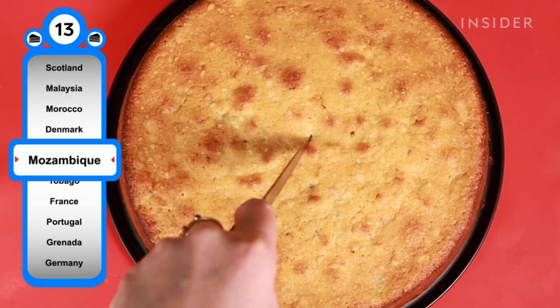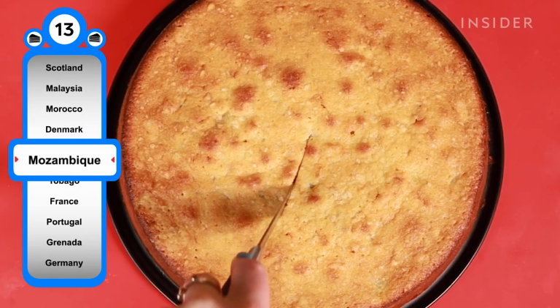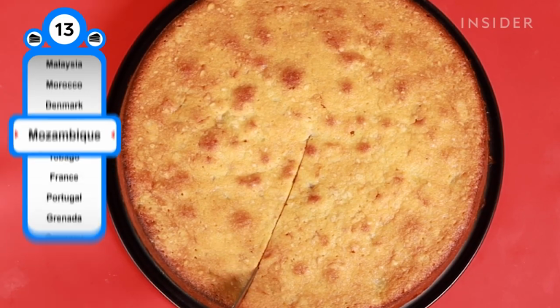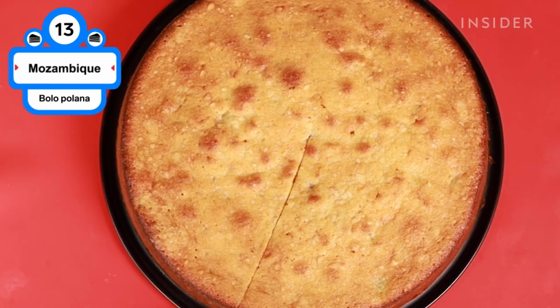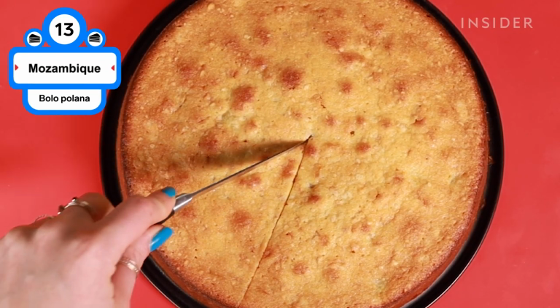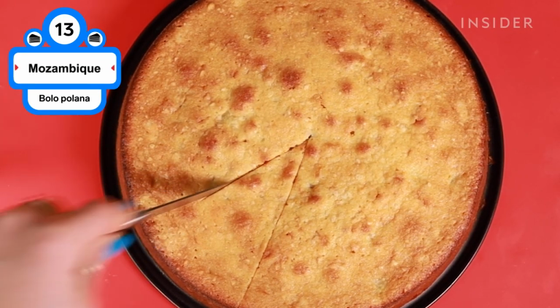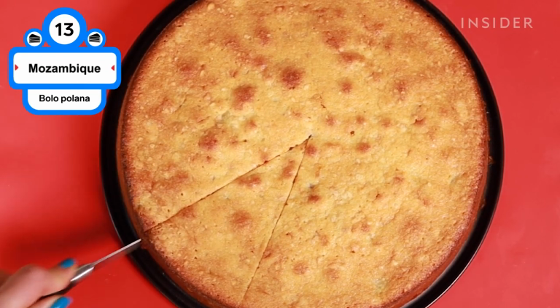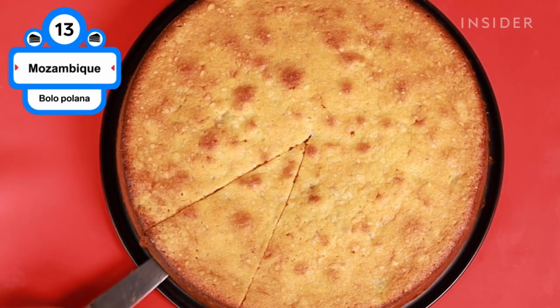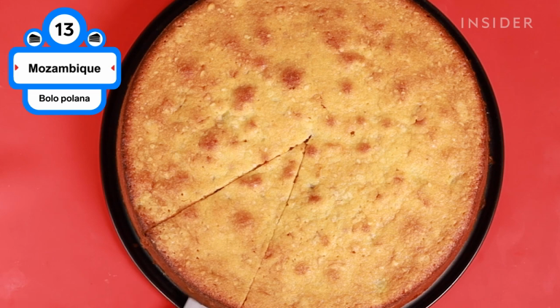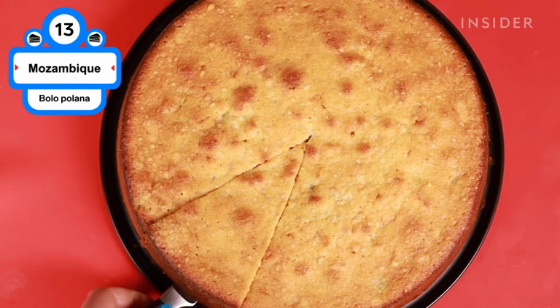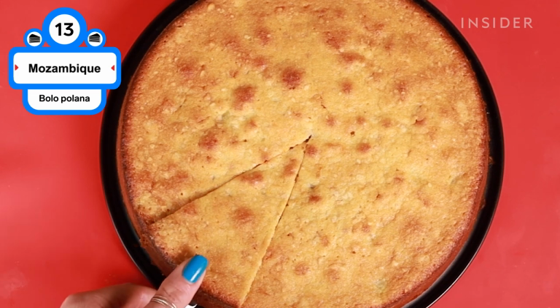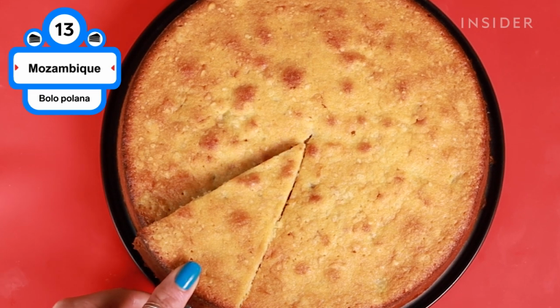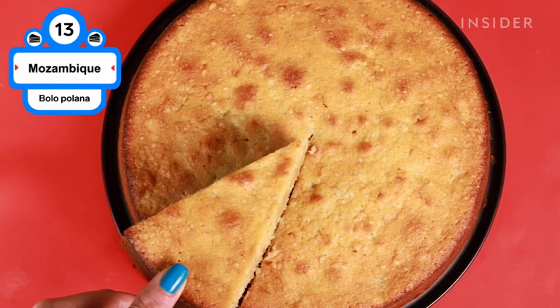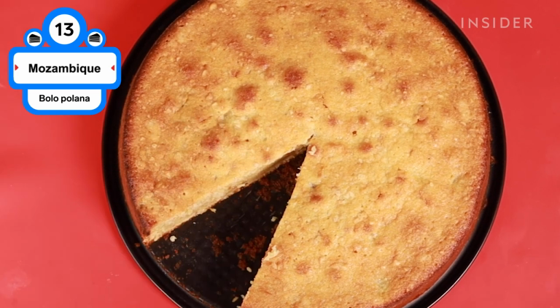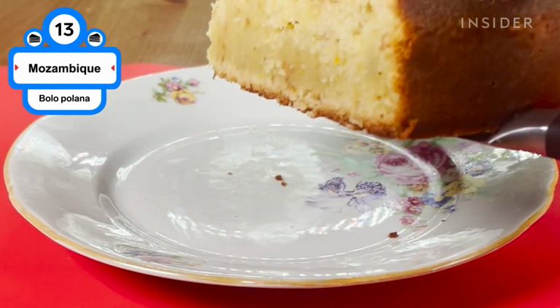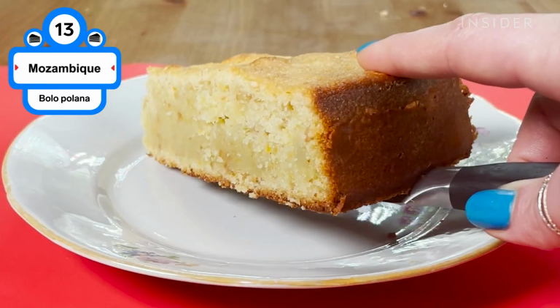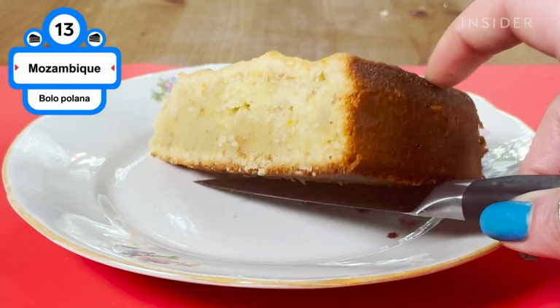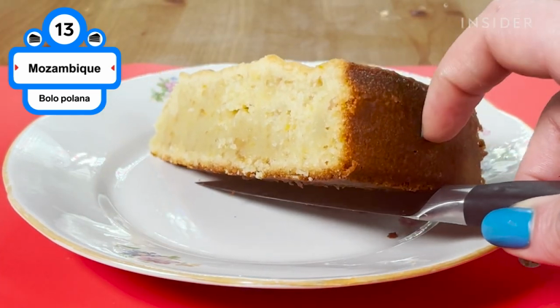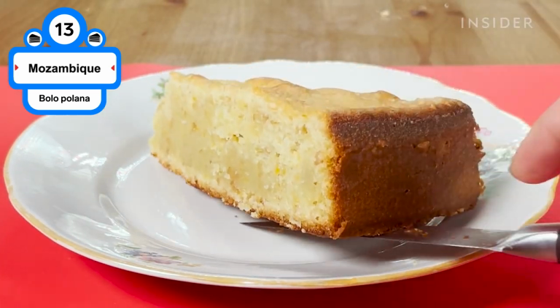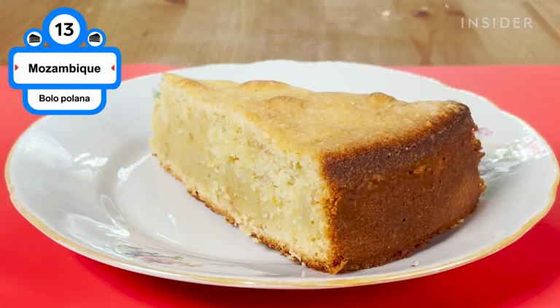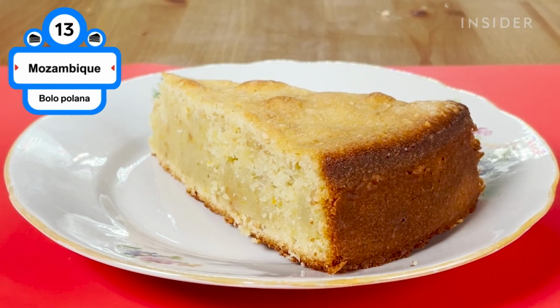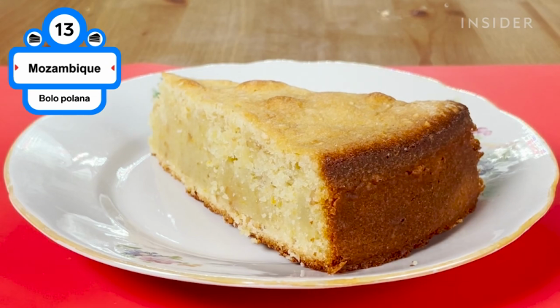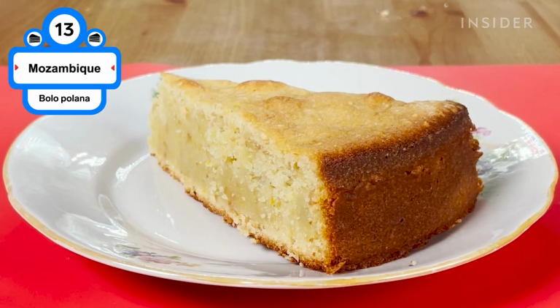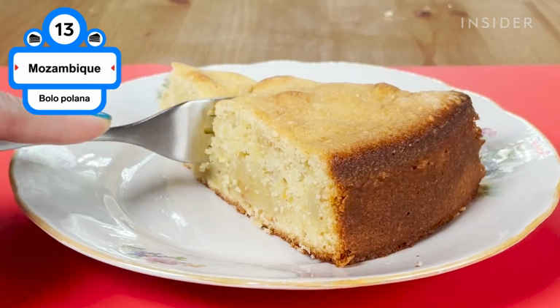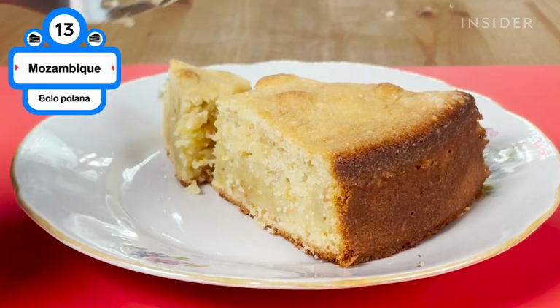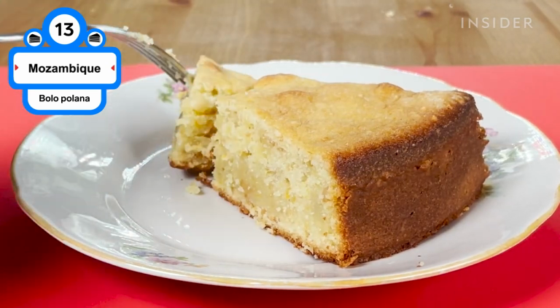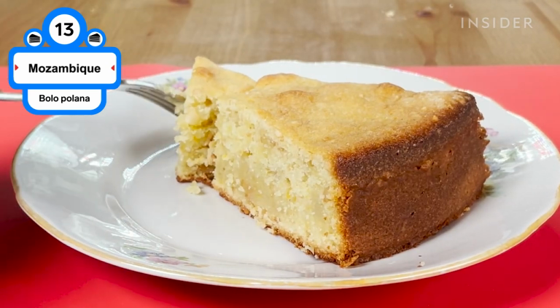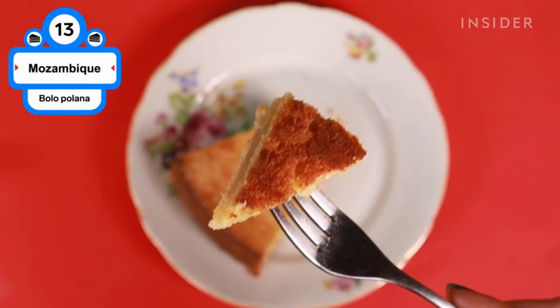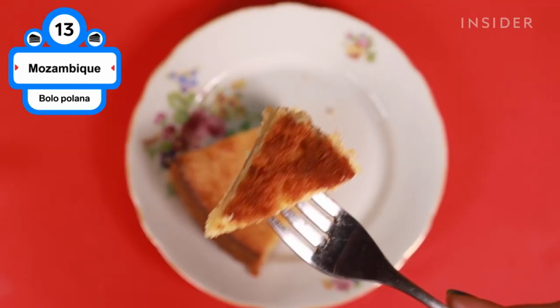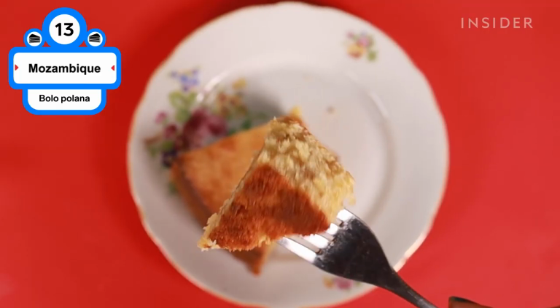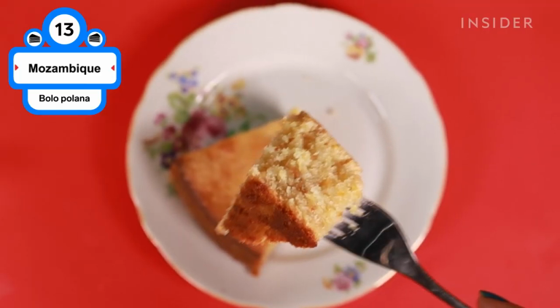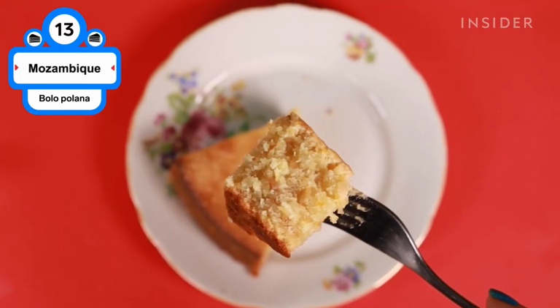Bola Polana uses cashews and up to a full pound of mashed potatoes. Thanks to the spuds, the cake is dense yet surprisingly smooth. Standard cake ingredients like eggs, sugar, cream, and occasionally flour are blended with mashed potatoes, ground cashews, and citrus zest for a refreshing finish.